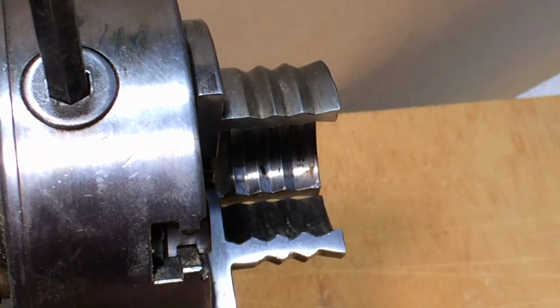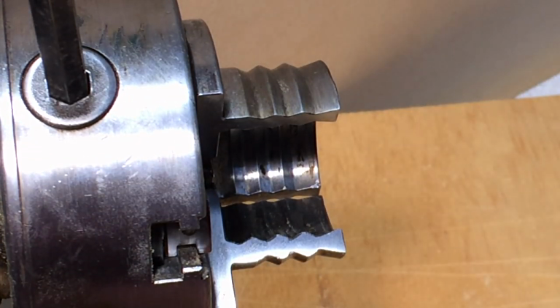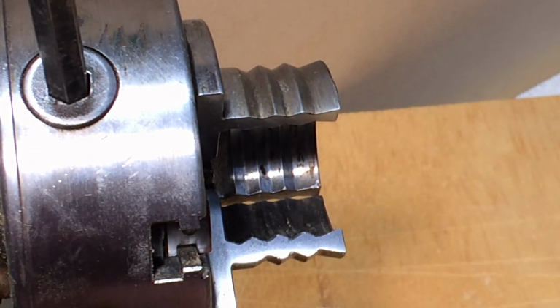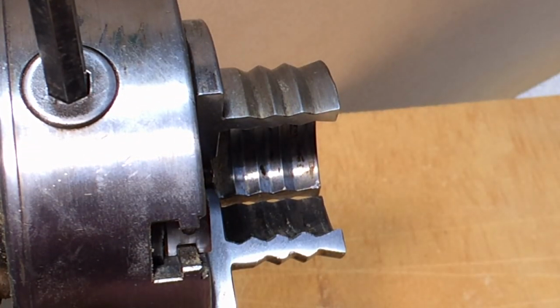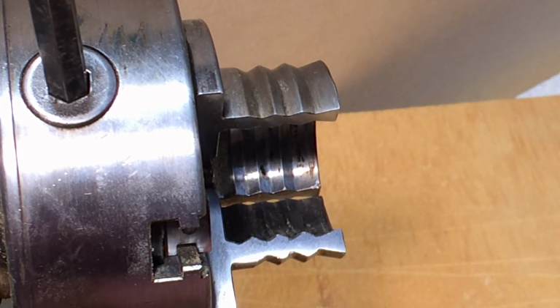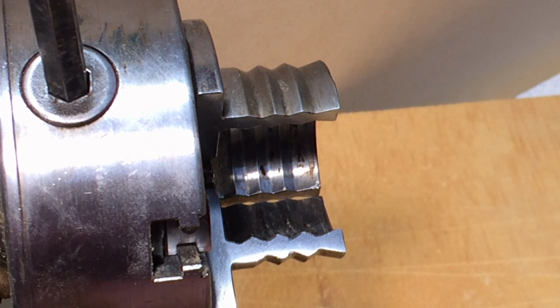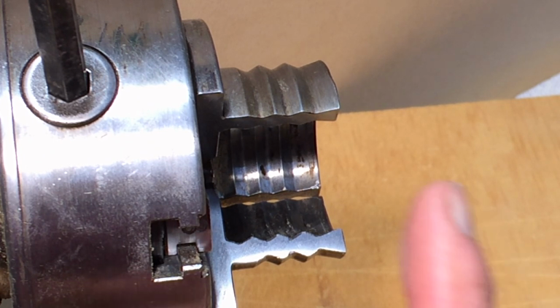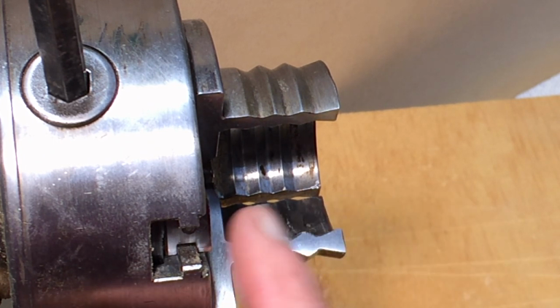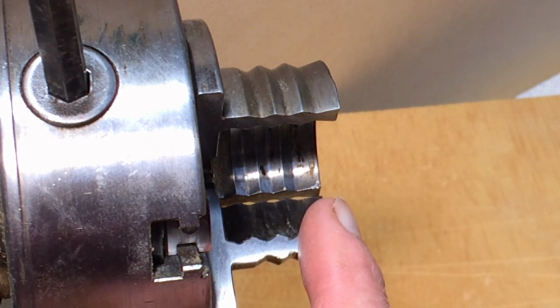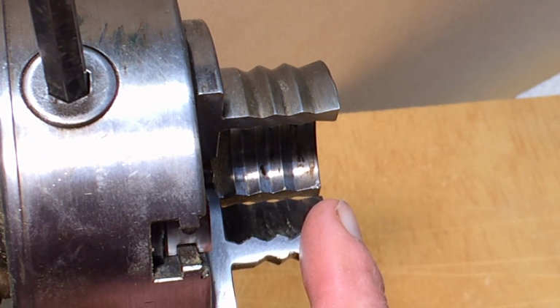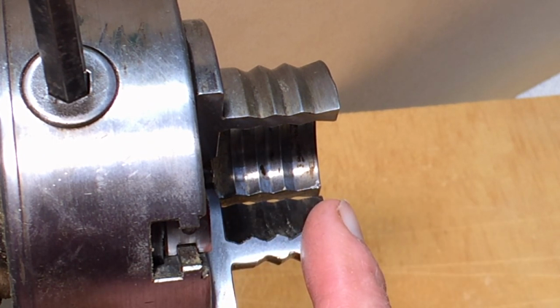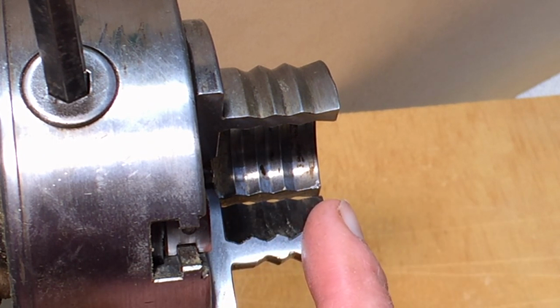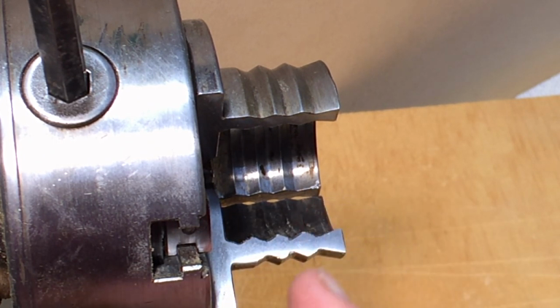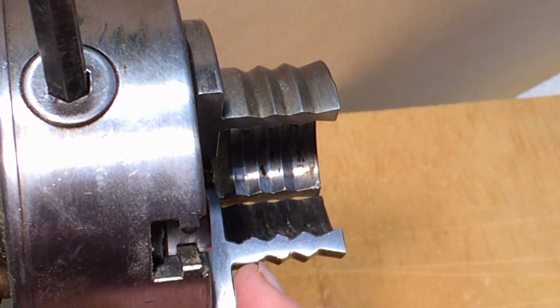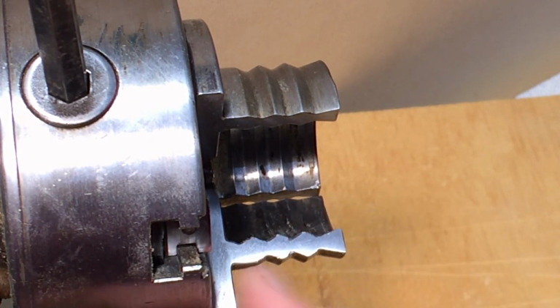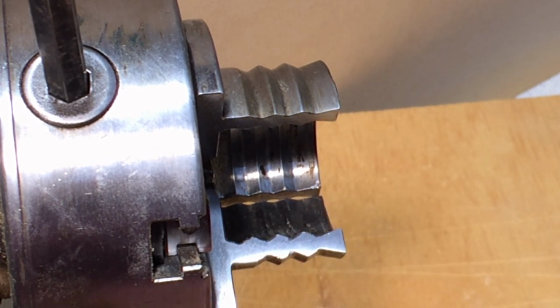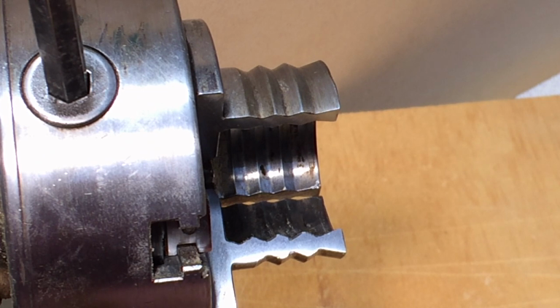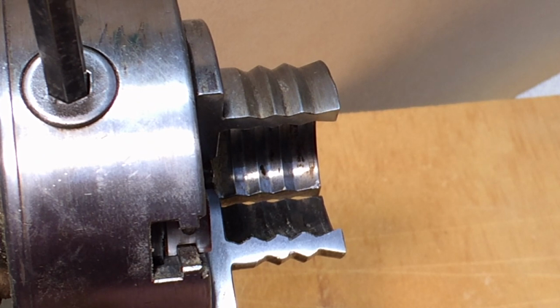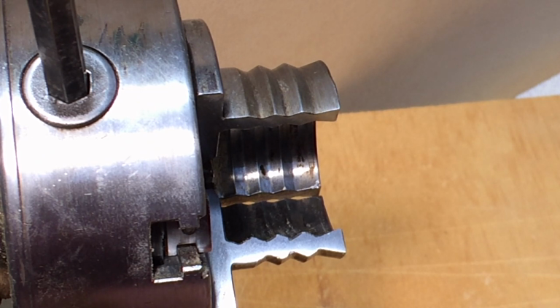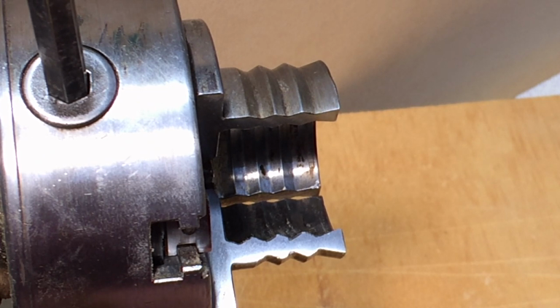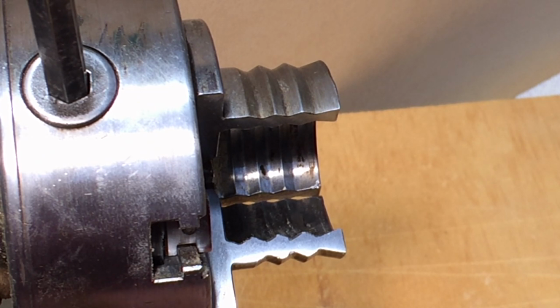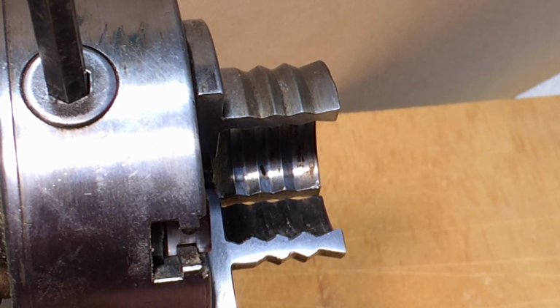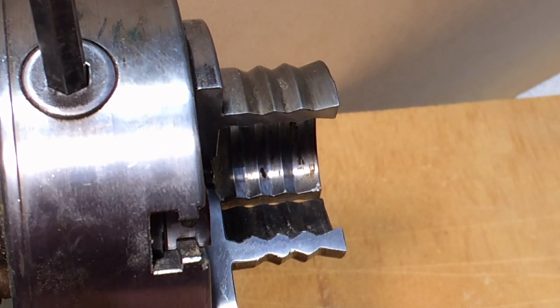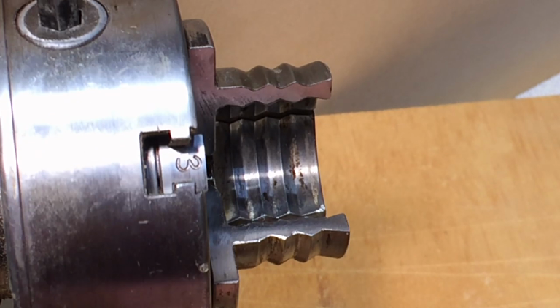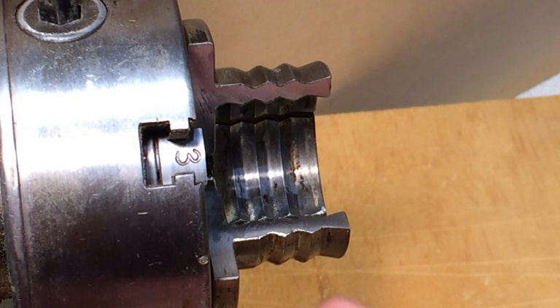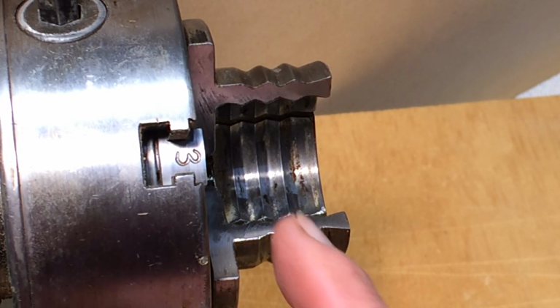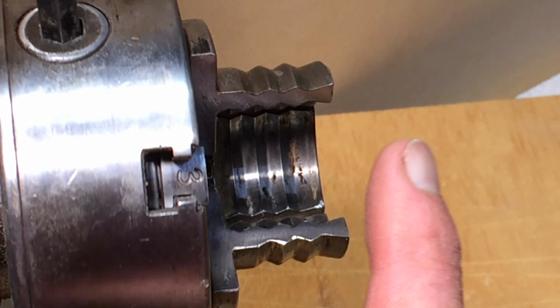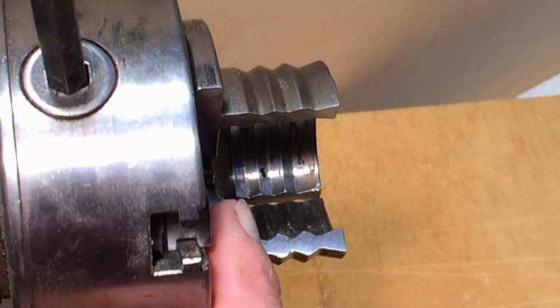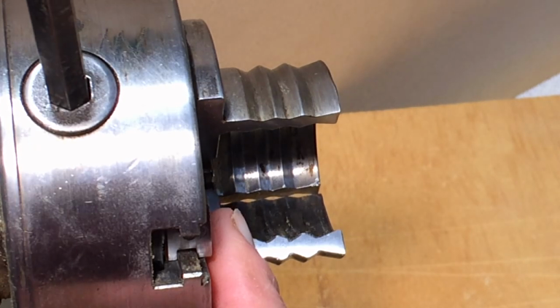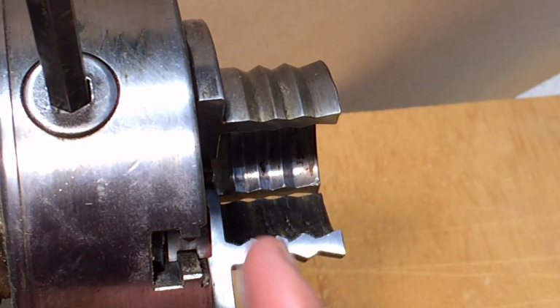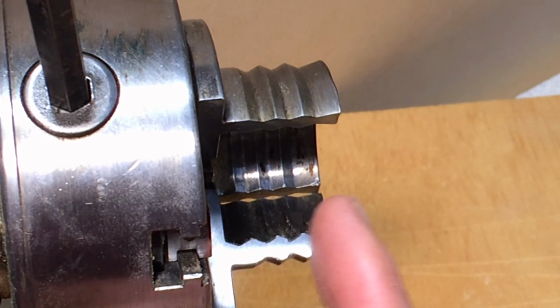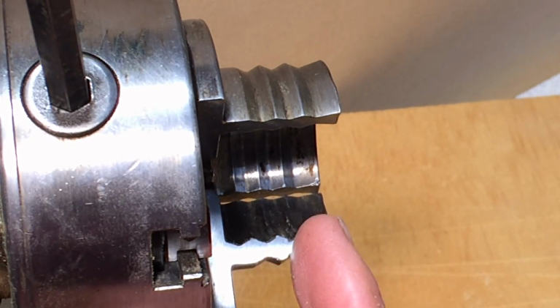So when you're buying your chucks, I would go for the longer jaws rather than the standard jaws because you can do so much more with them. Just in case you're wondering, I did remove the jaws so you could see what's happening — it's not something you should do as normal practice.